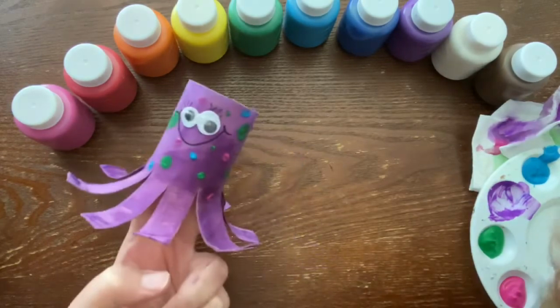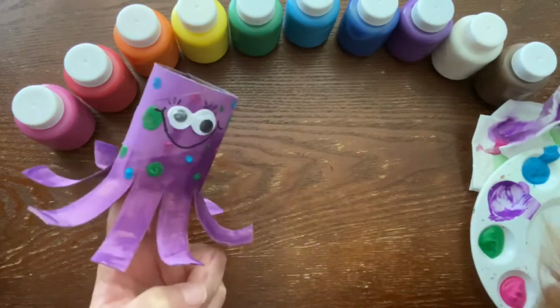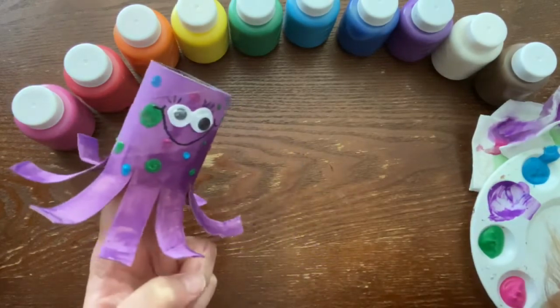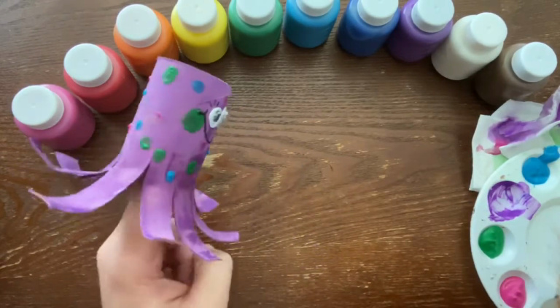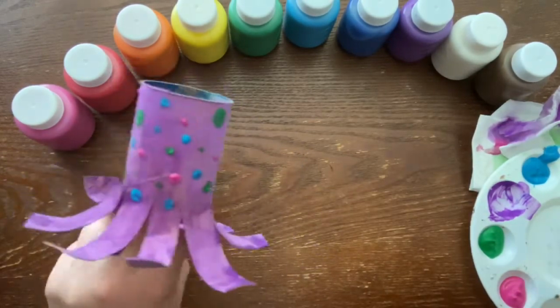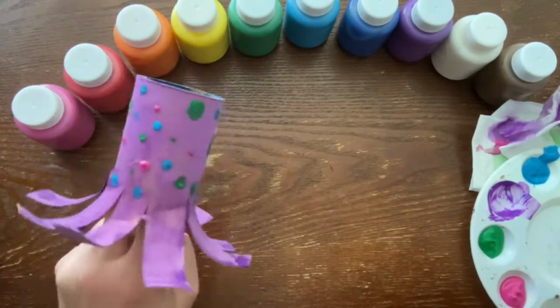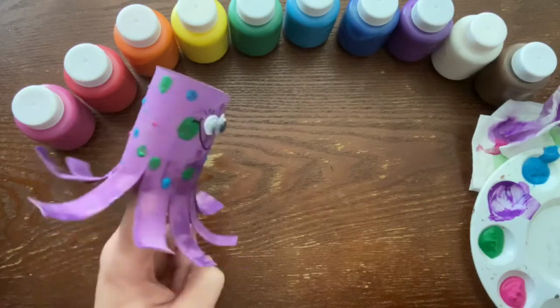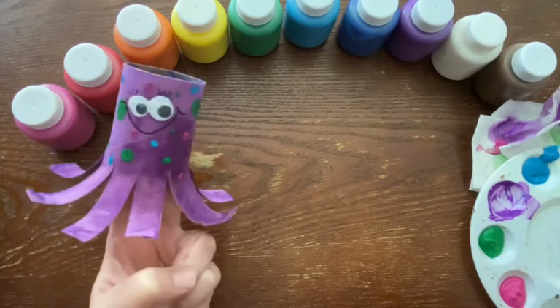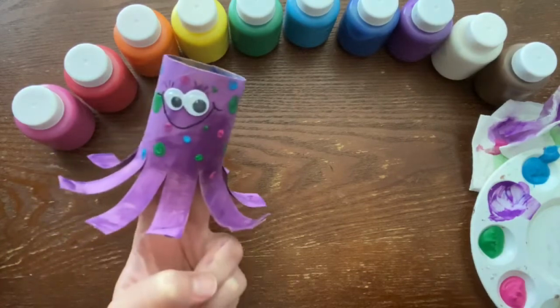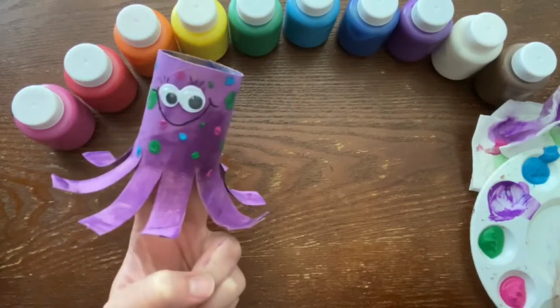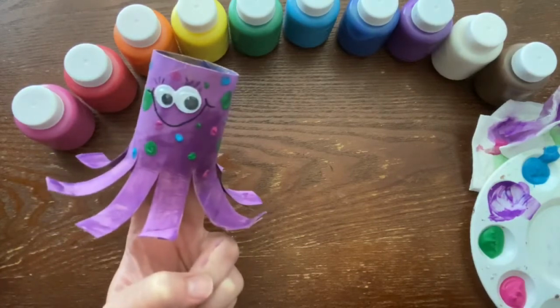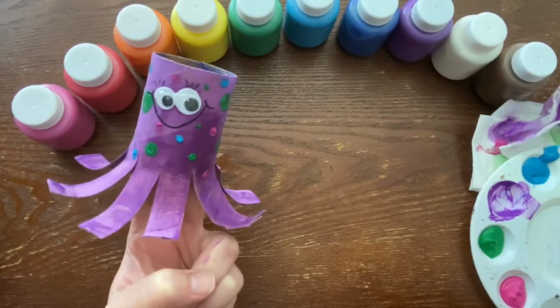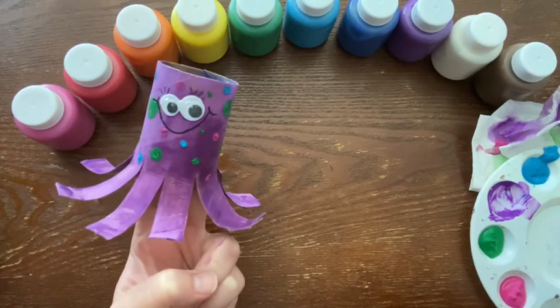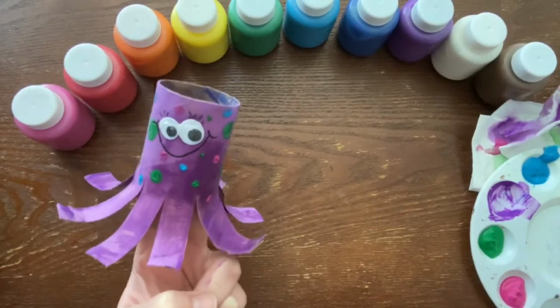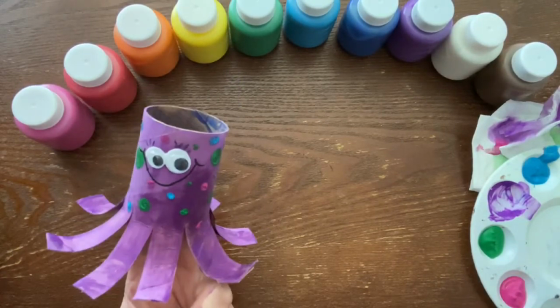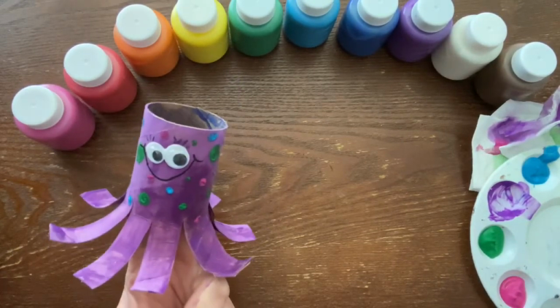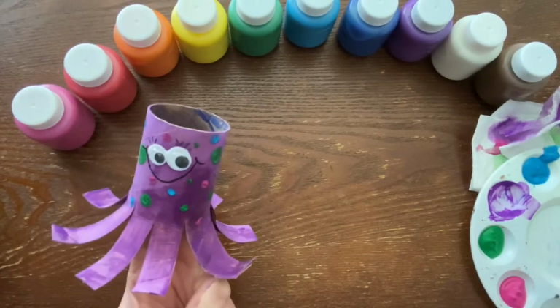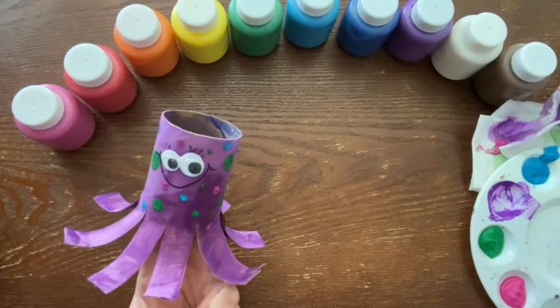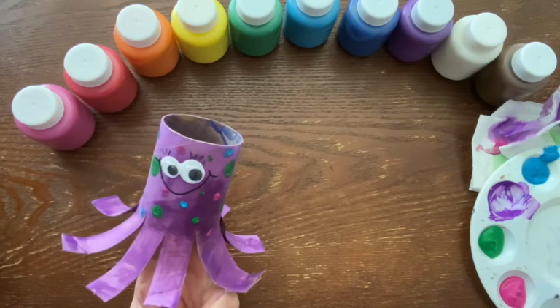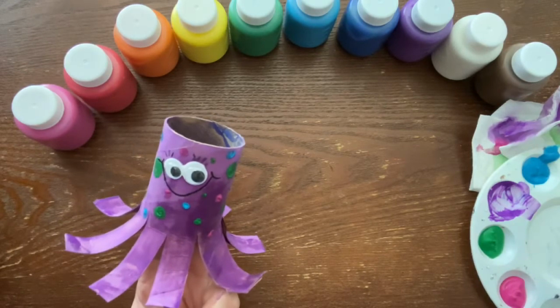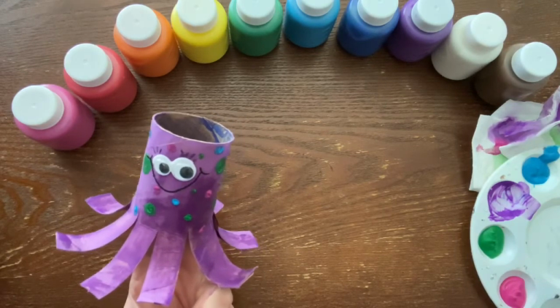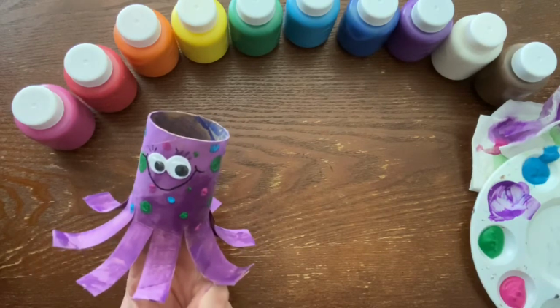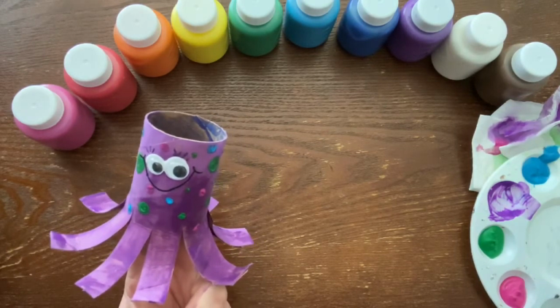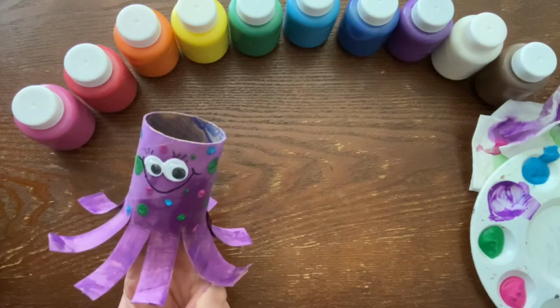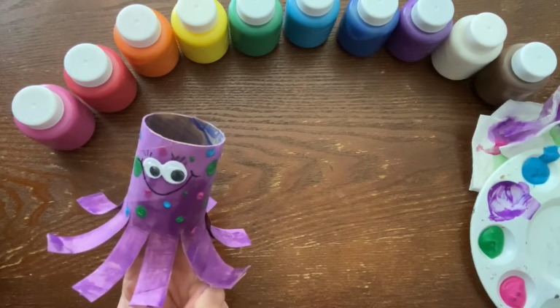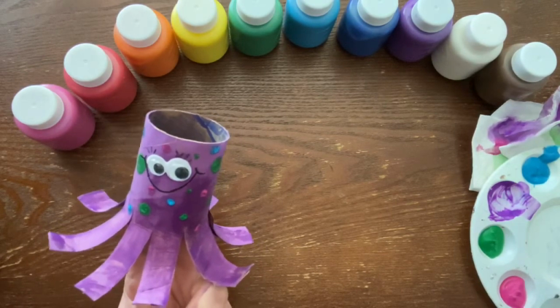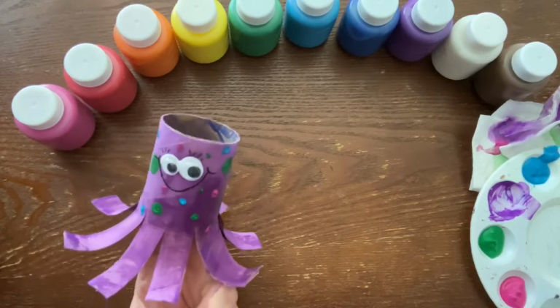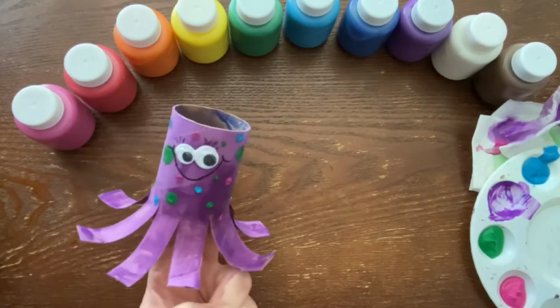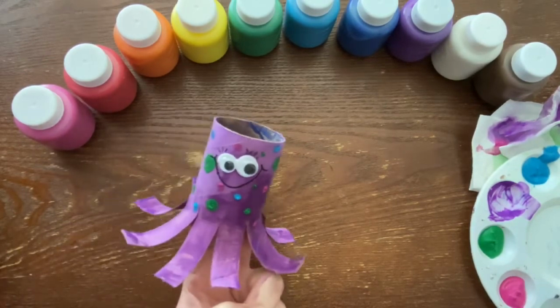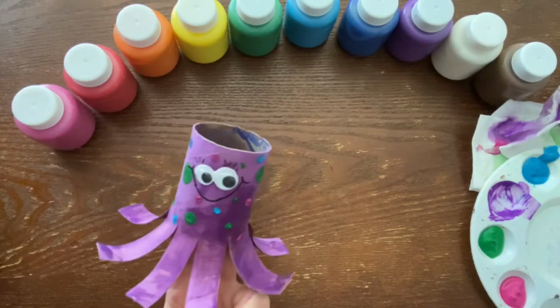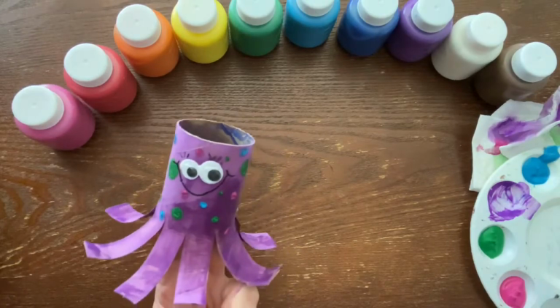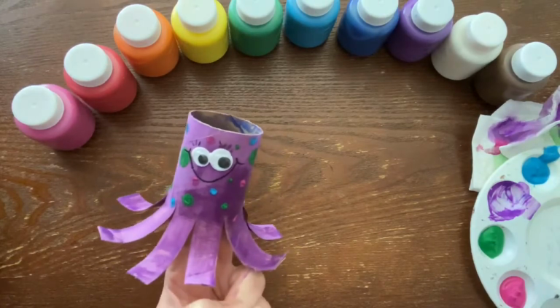There you have your very own toilet paper roll octopus! Thank you guys for joining me today — I can't wait to see what you came up with. See you tomorrow for our next art activity!